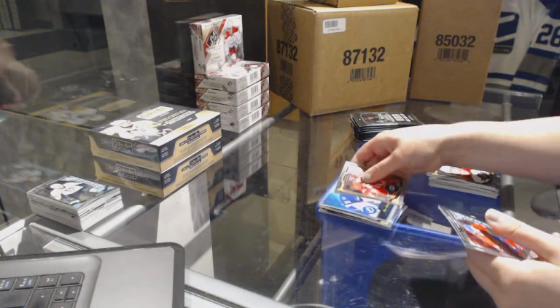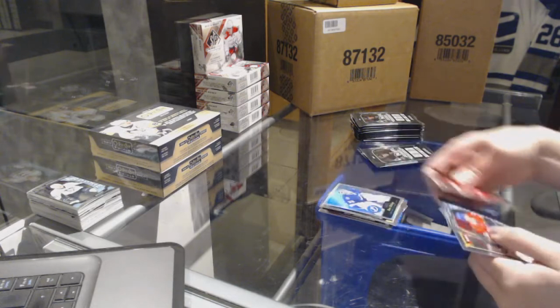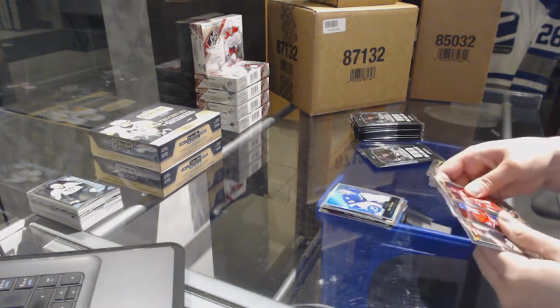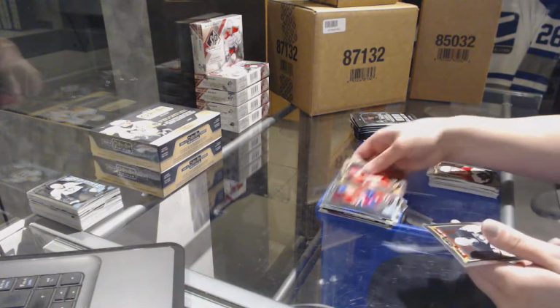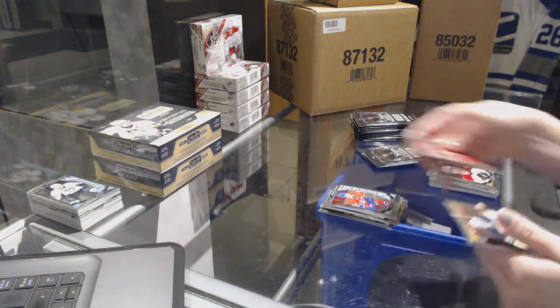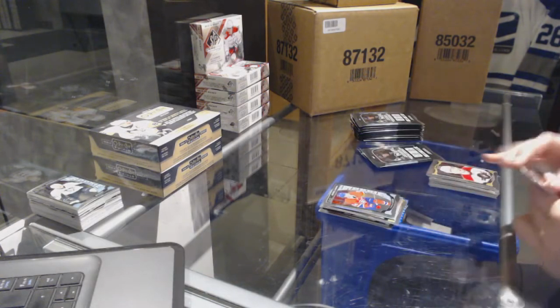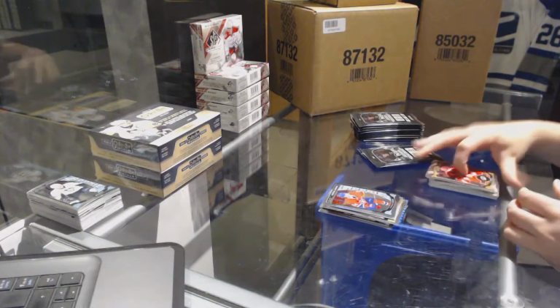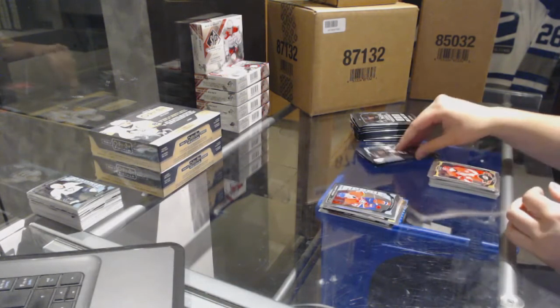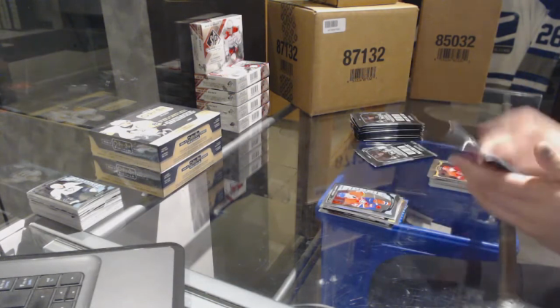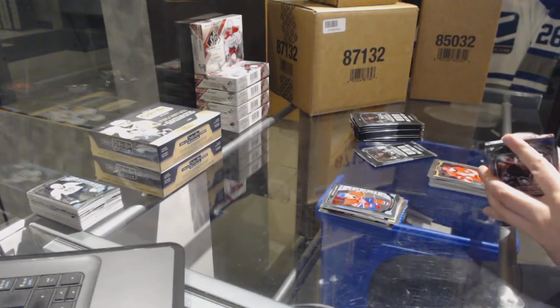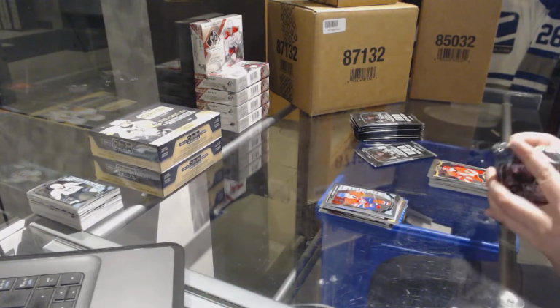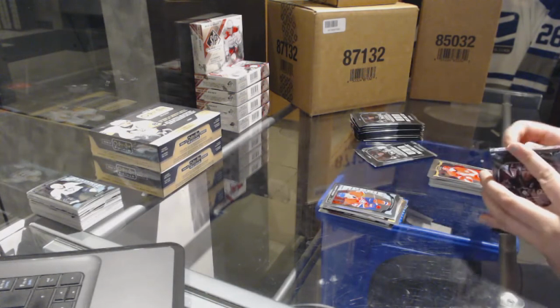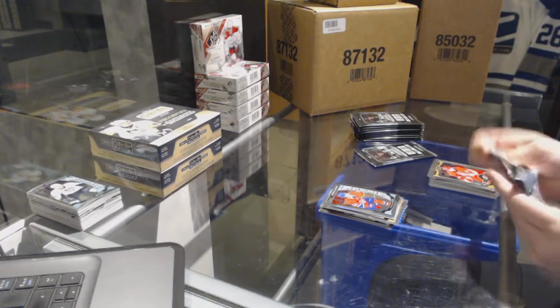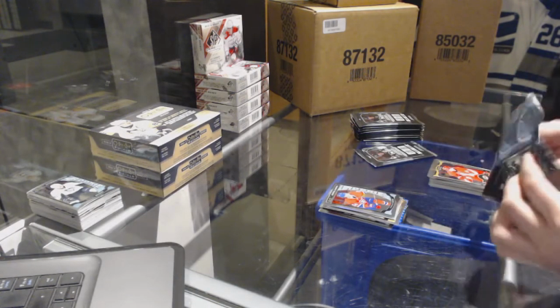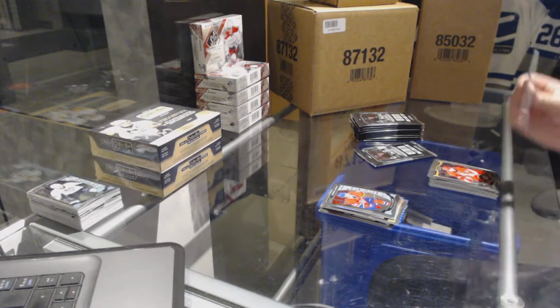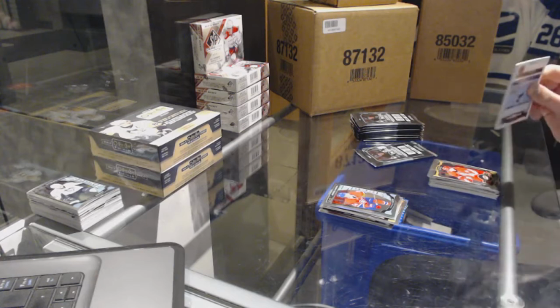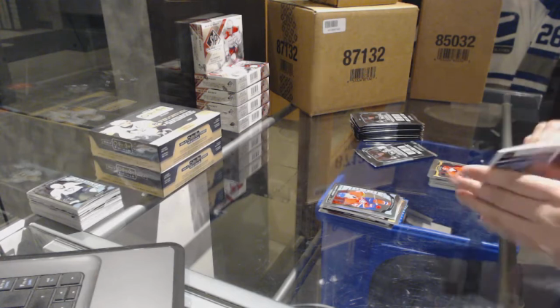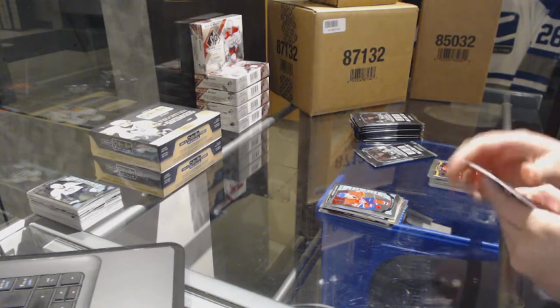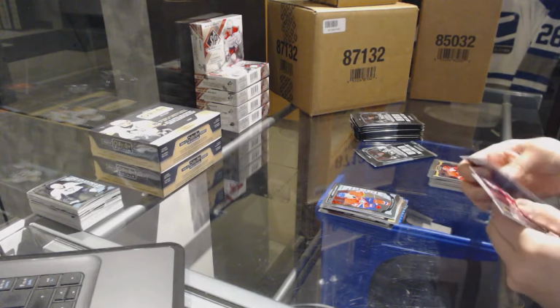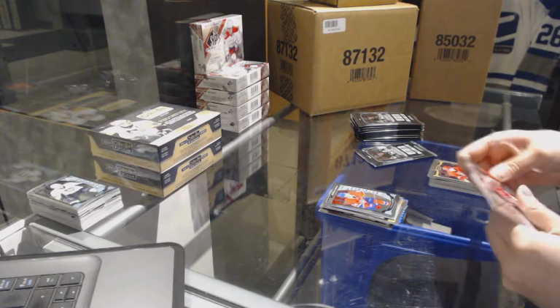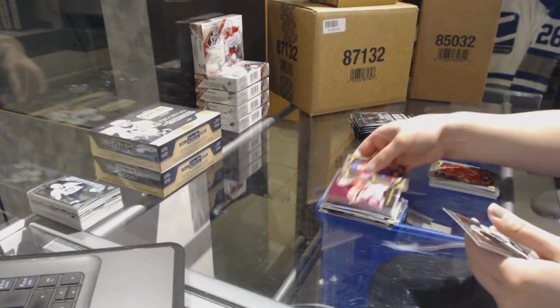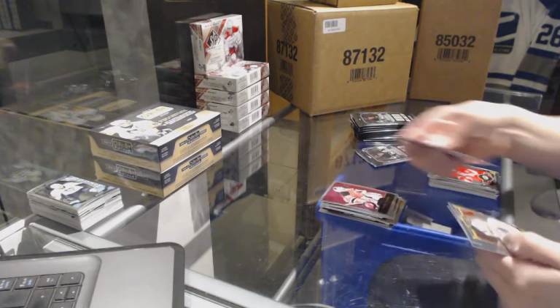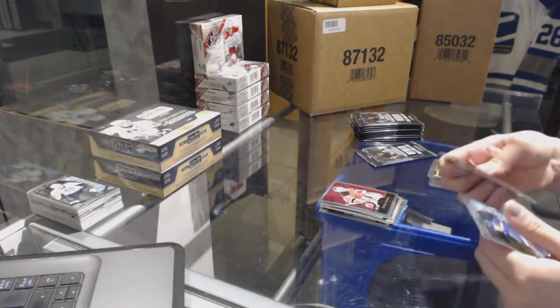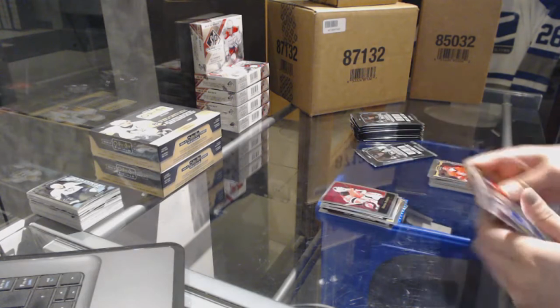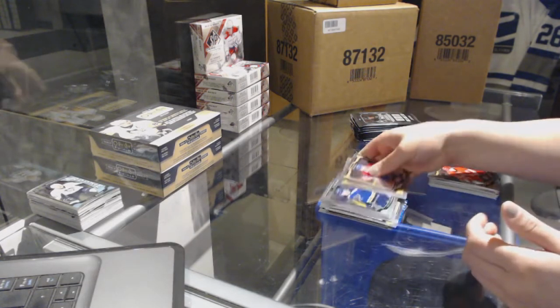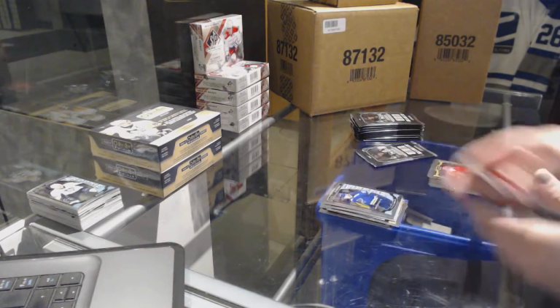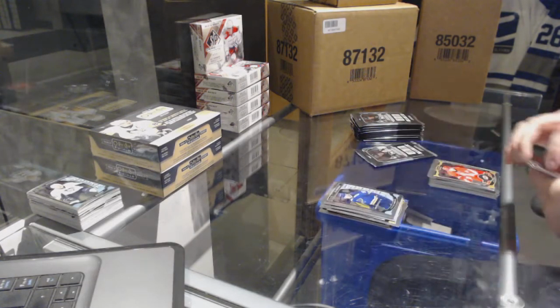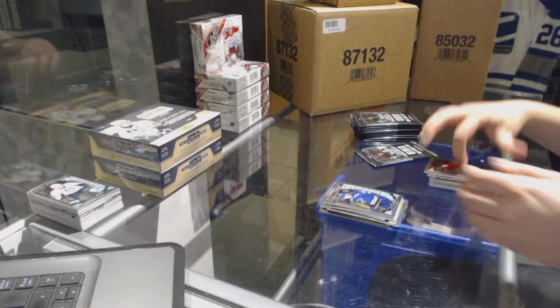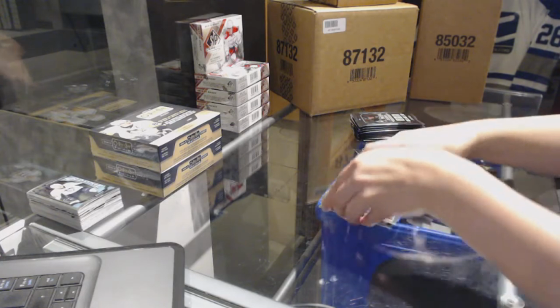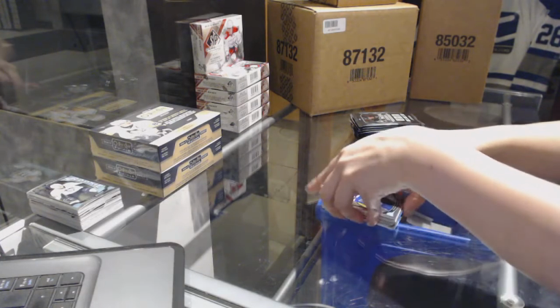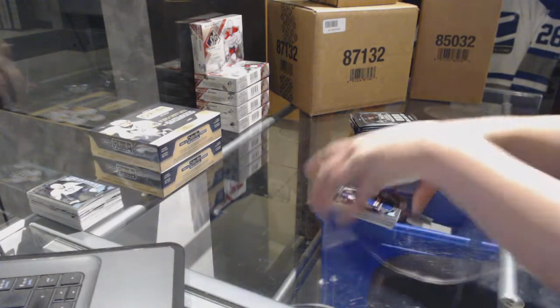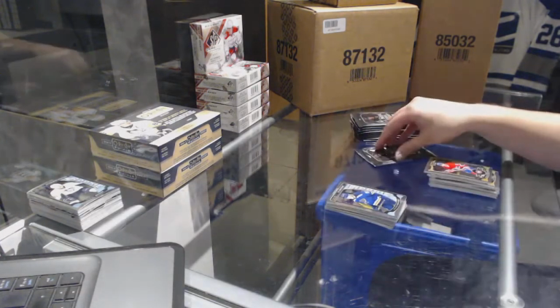Retro Rainbow of Ben Bishop for the Lightning and a Charles Hugon rookie for the Montreal Canadiens. Martin Brodeur retro for the New Jersey Devils and a Colton Parekko rookie for the Blues.